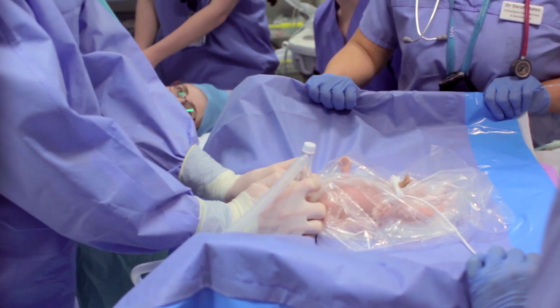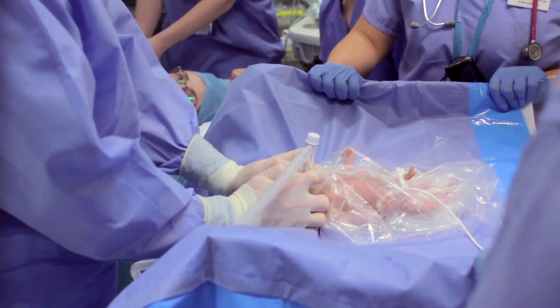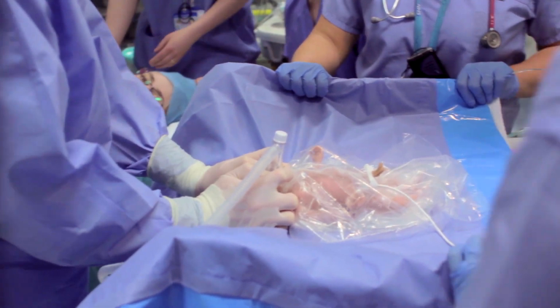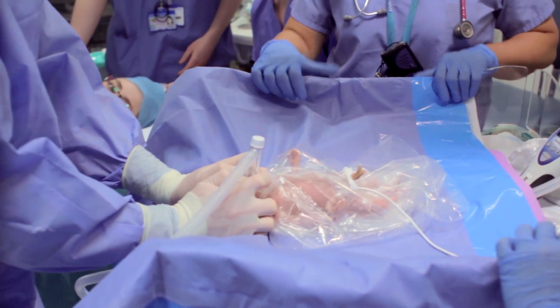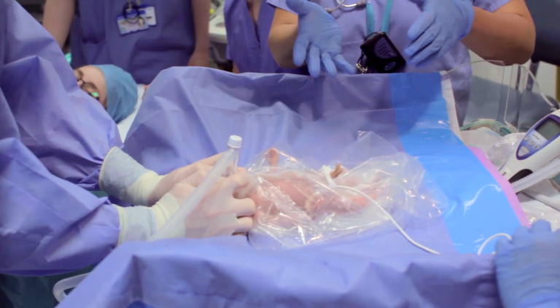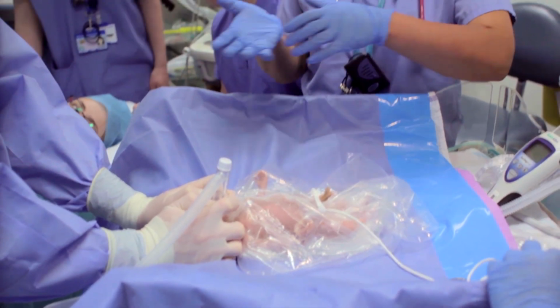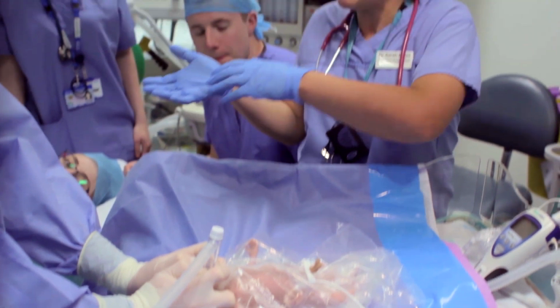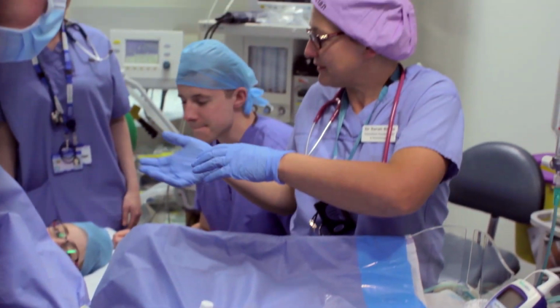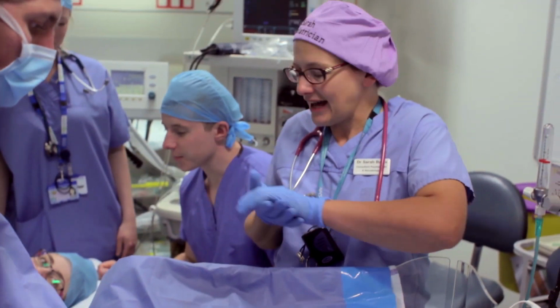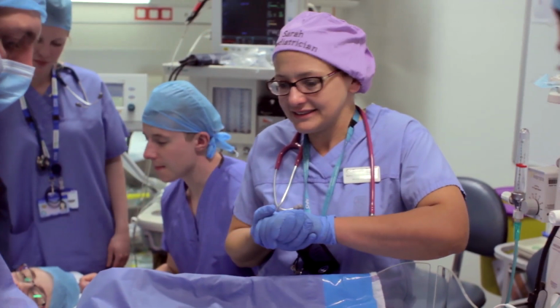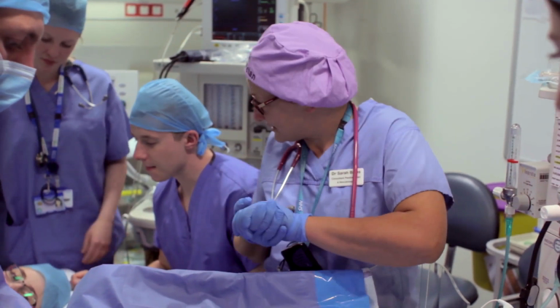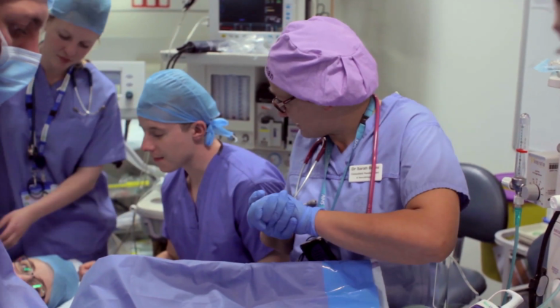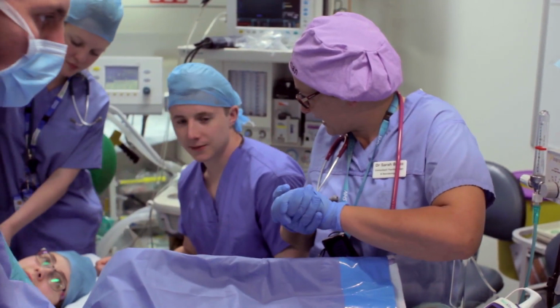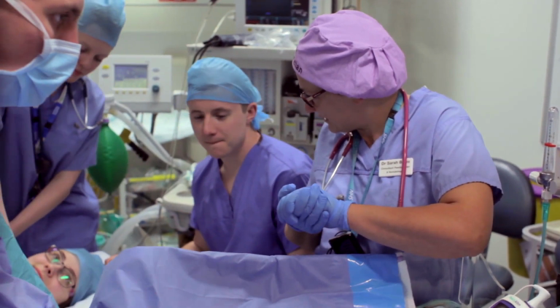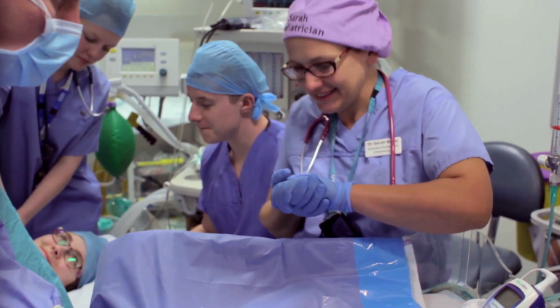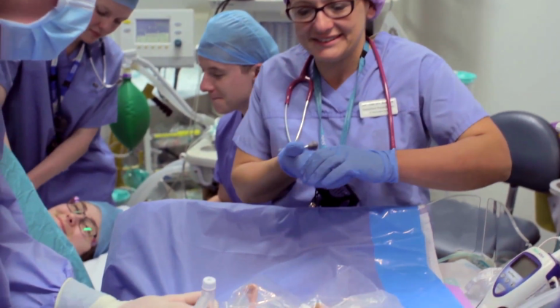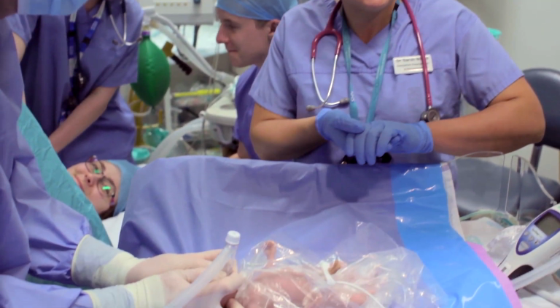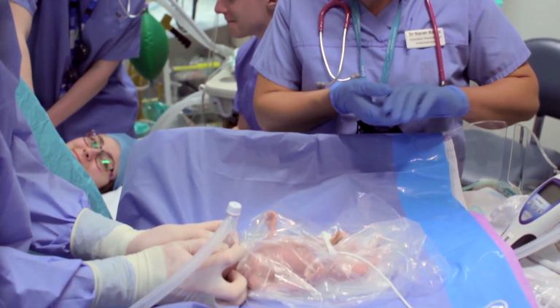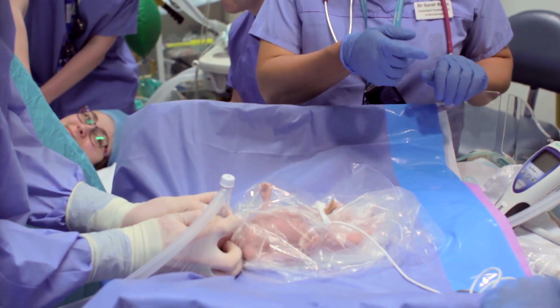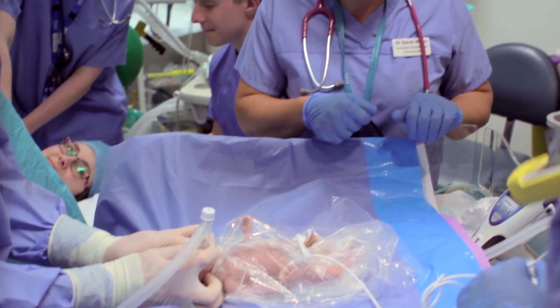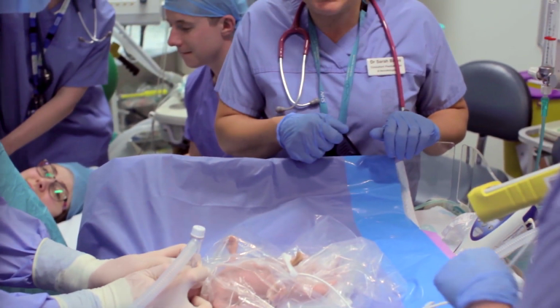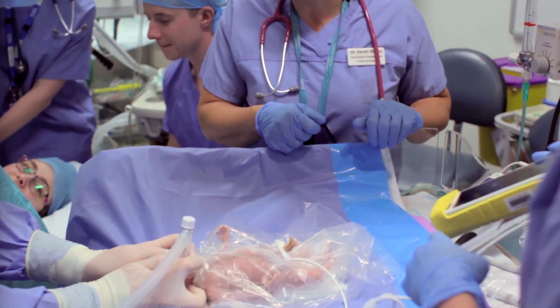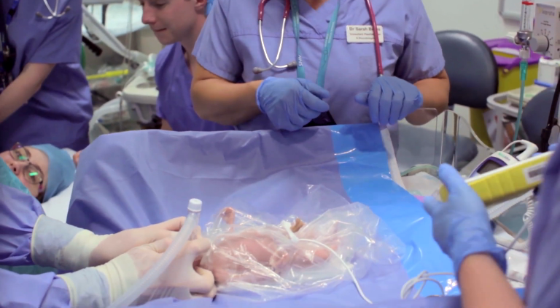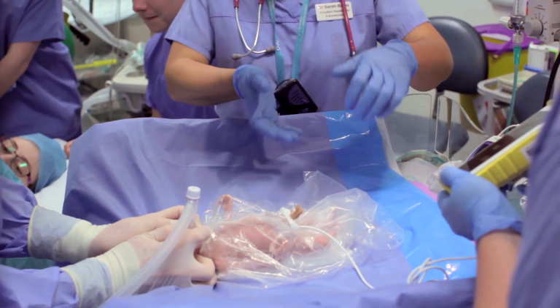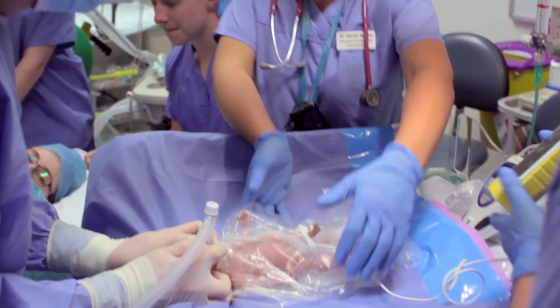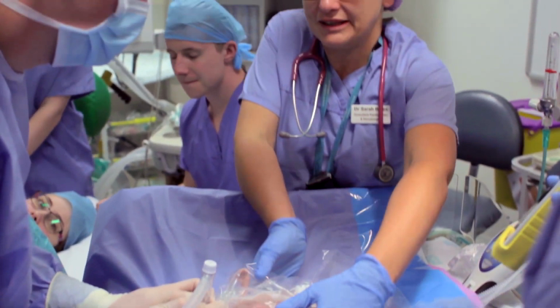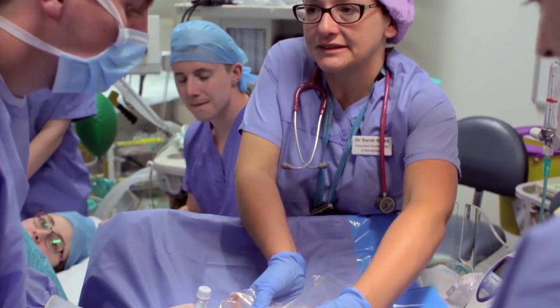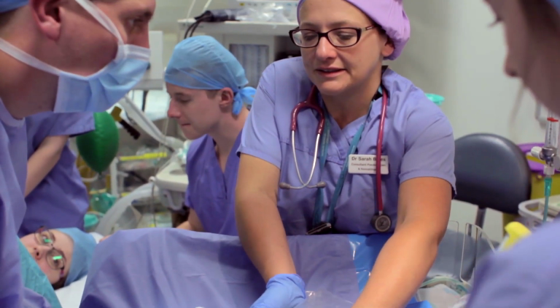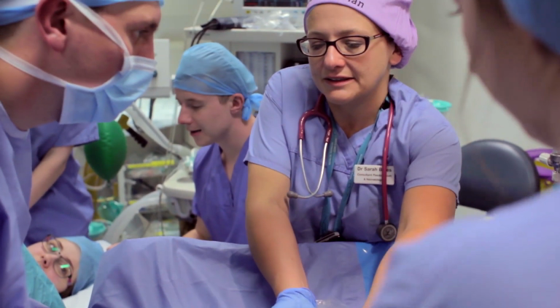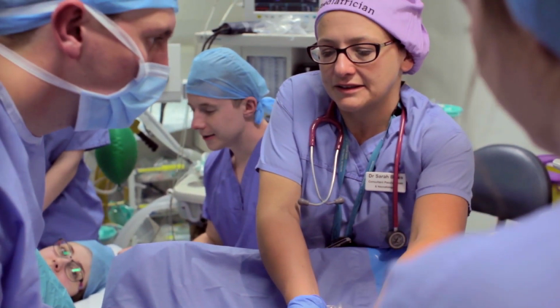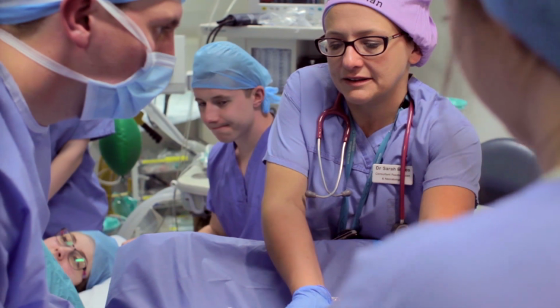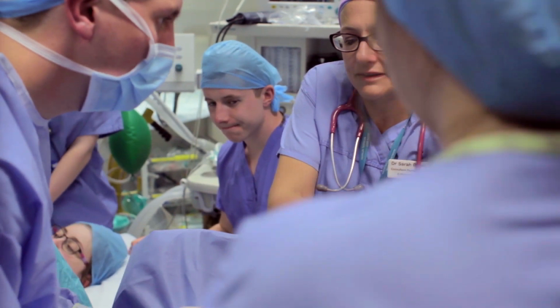Tommy, if you're happy to manage the airway, I'm going to move baby's body over. Dad, are you ready with a camera? Emily, if you could bring the sats monitor. On your count then, Tommy — on one, two, three.